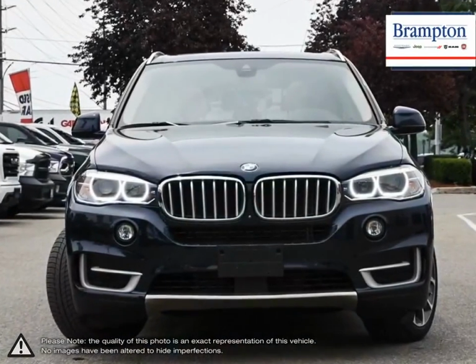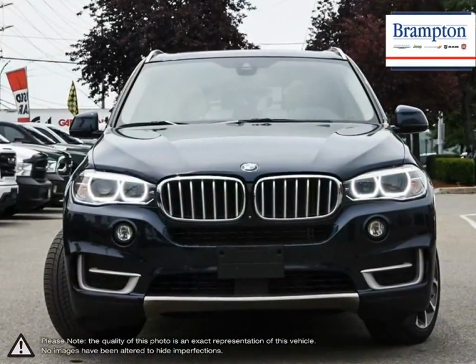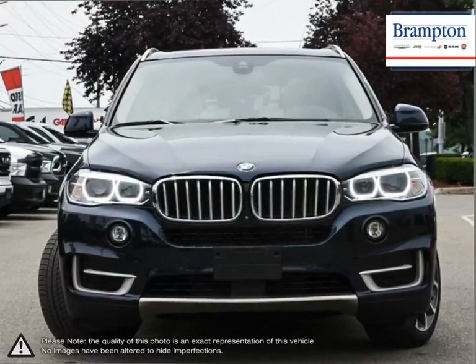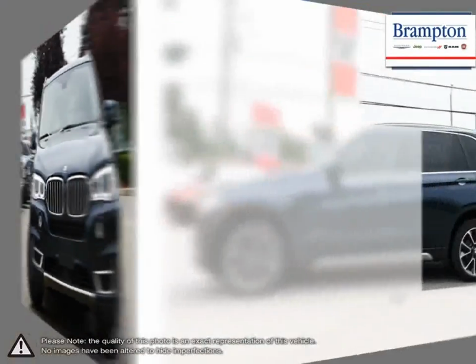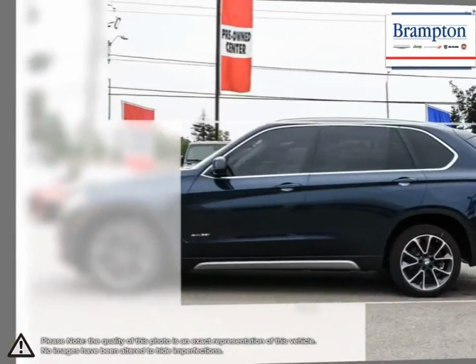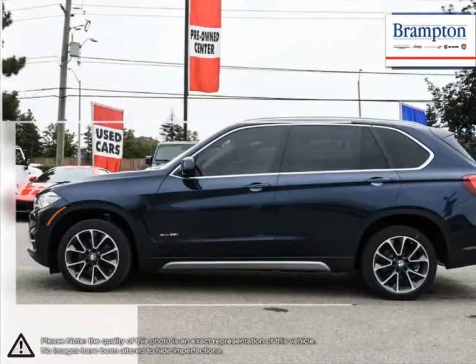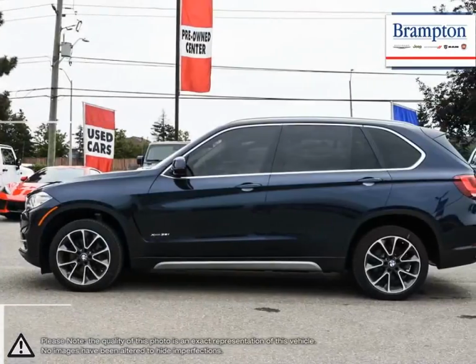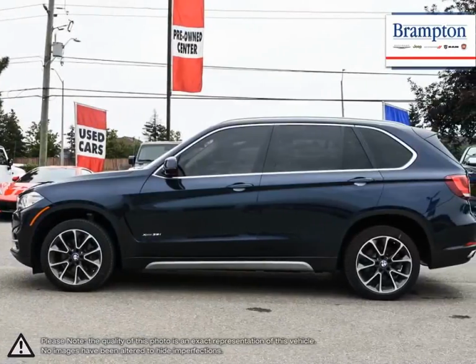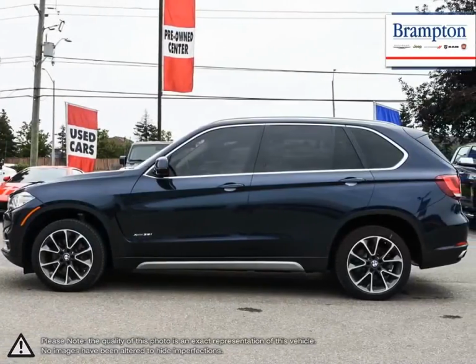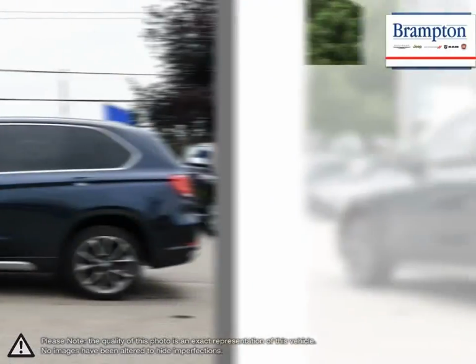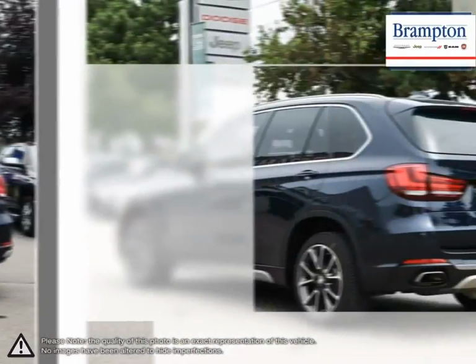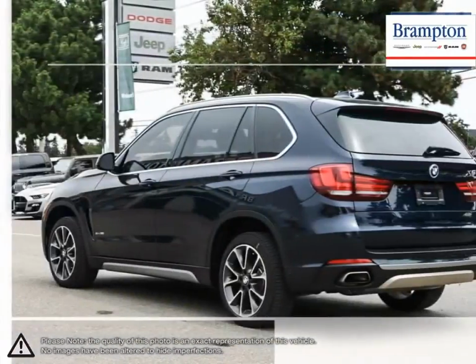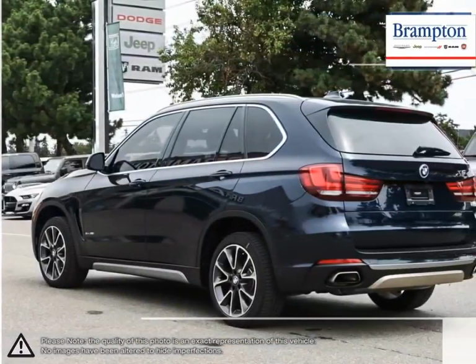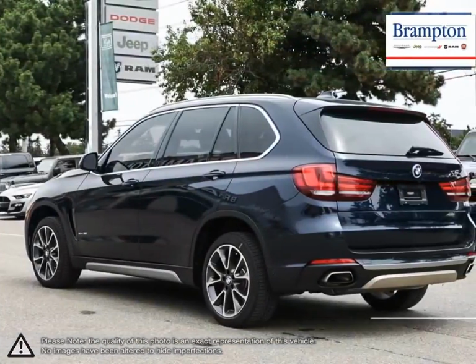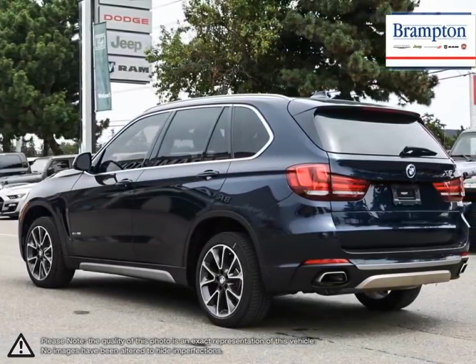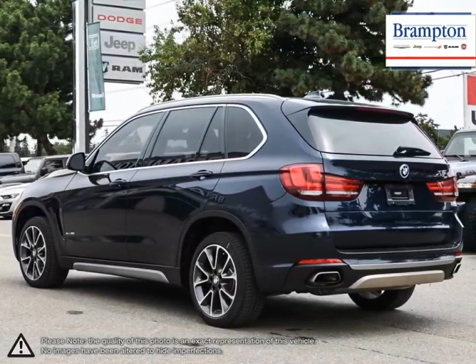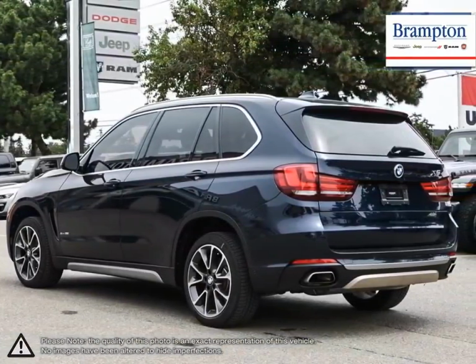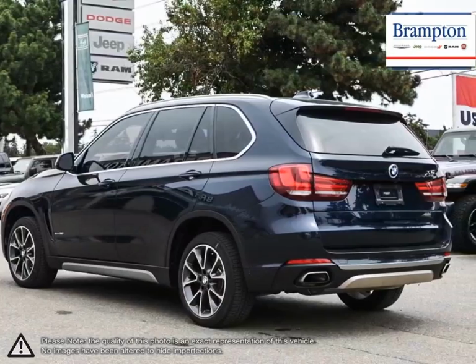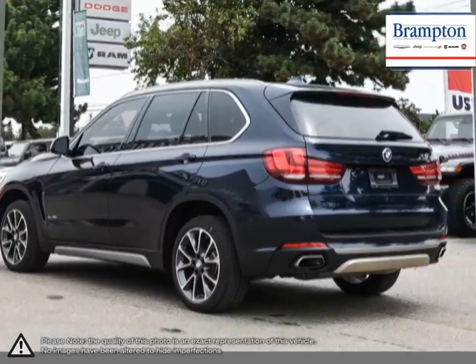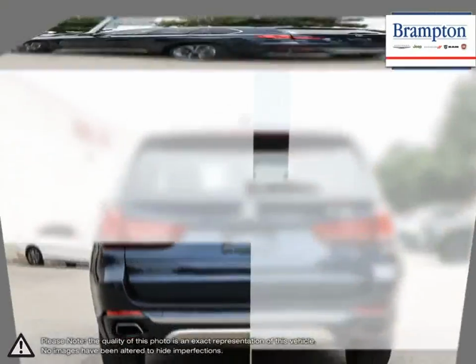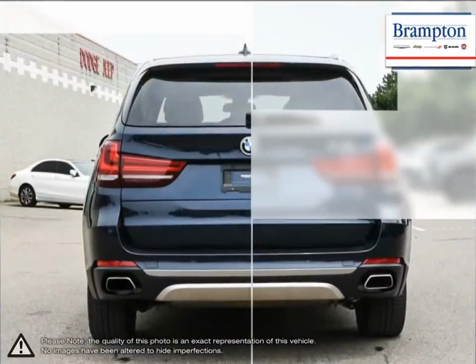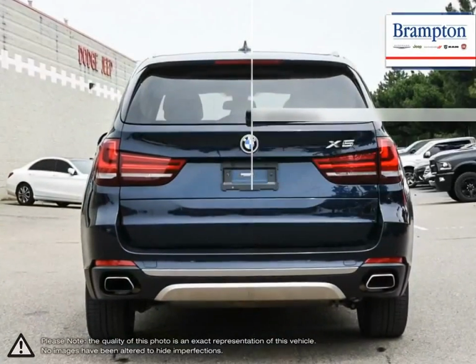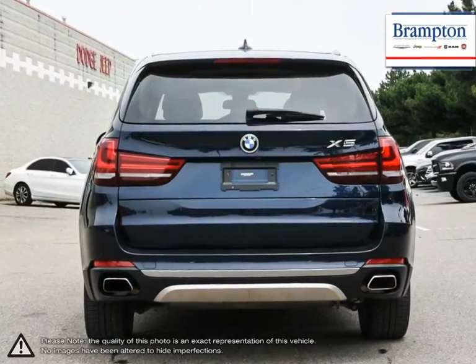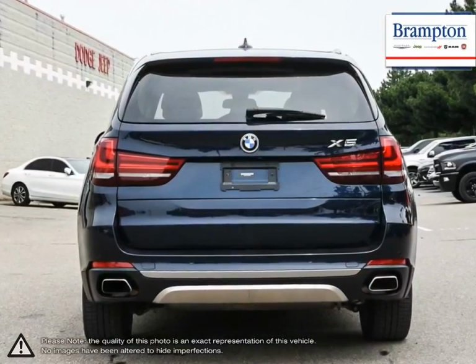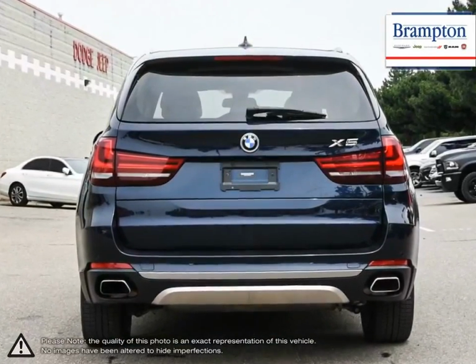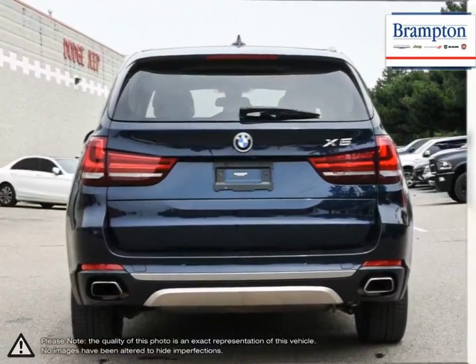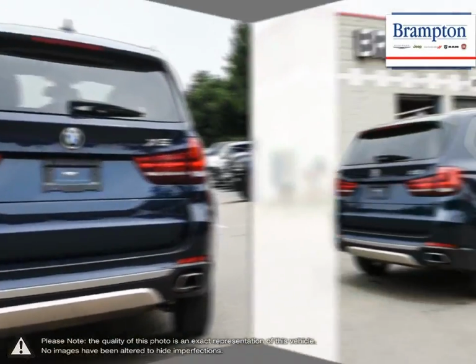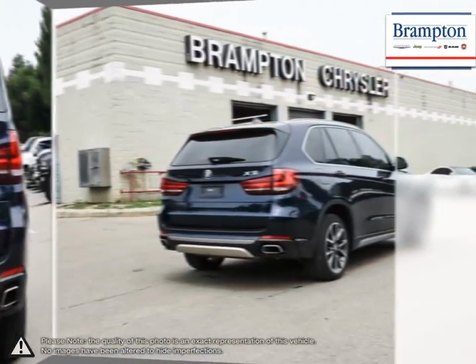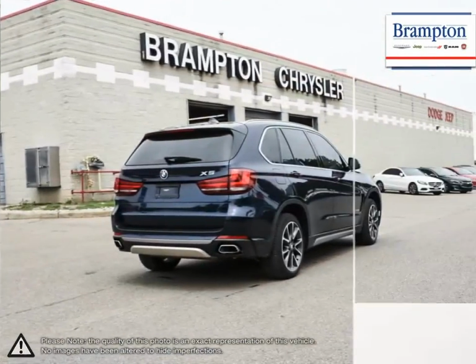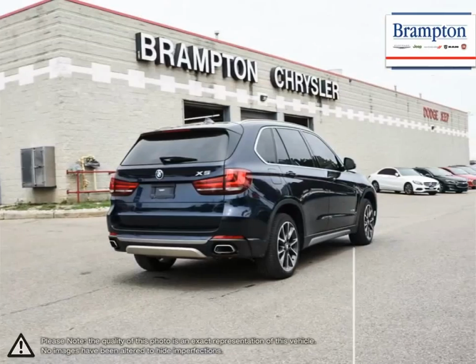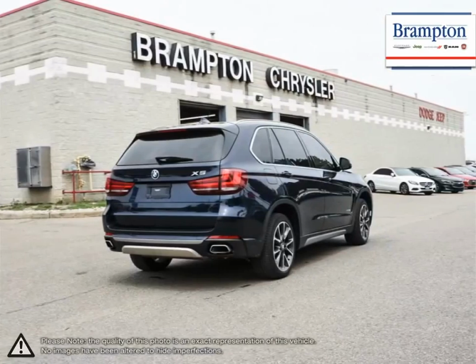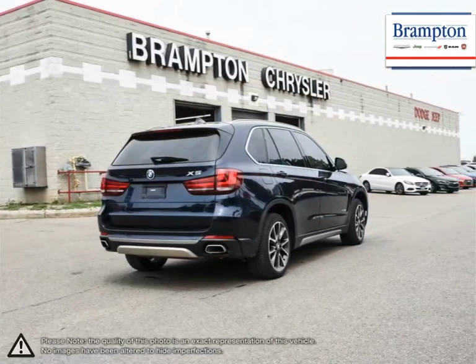Behind the wheel, the X5 feels much like a smaller sedan with its agile, quick, and responsive nature. The elevated spacious seating and expansive rear hatch space provide a comfortable ride for all passengers while leaving enough extra room for a plethora of cargo.